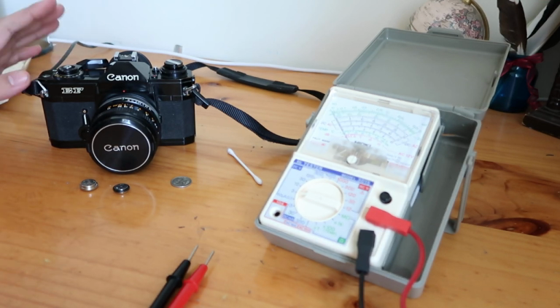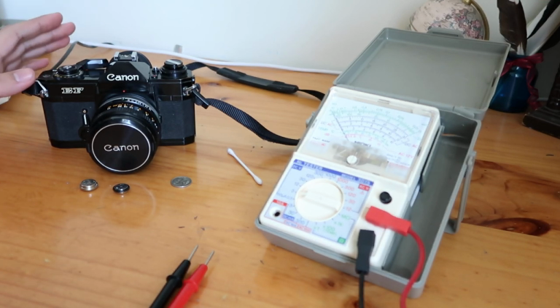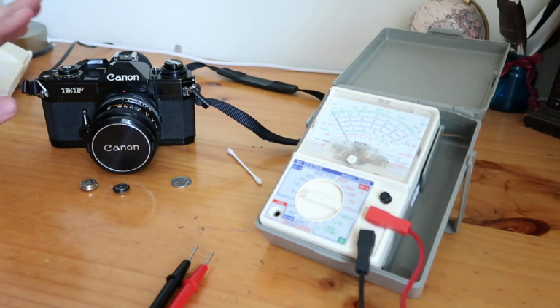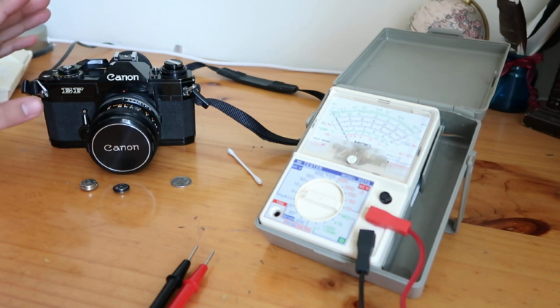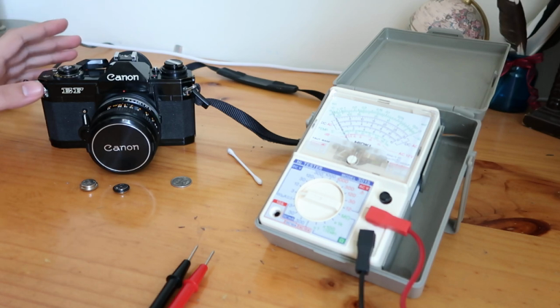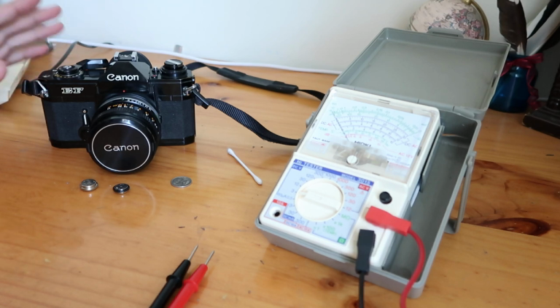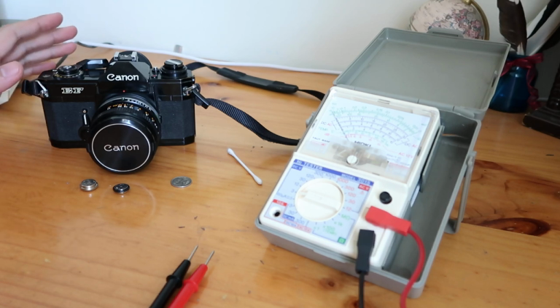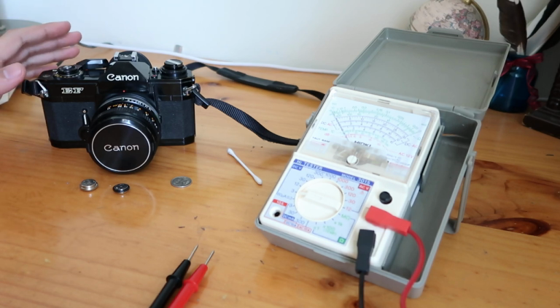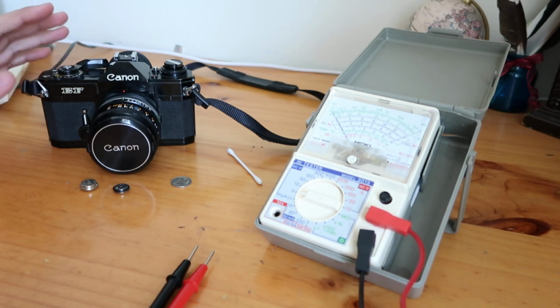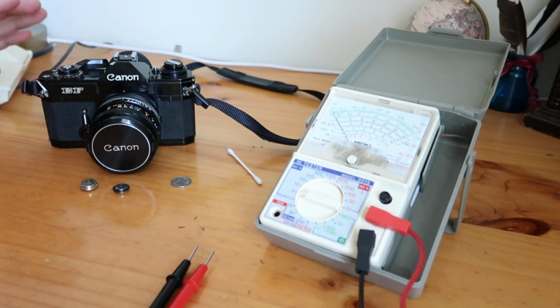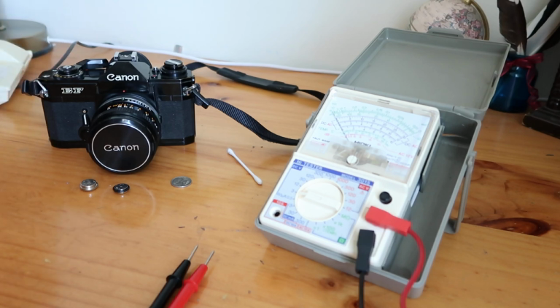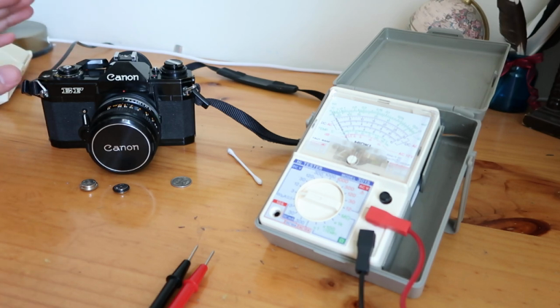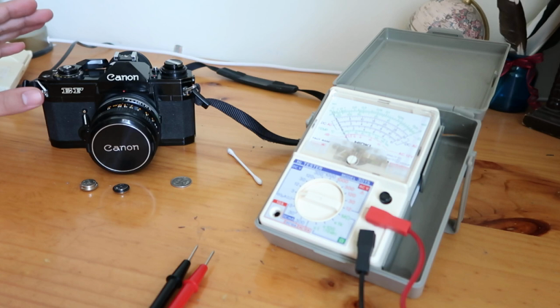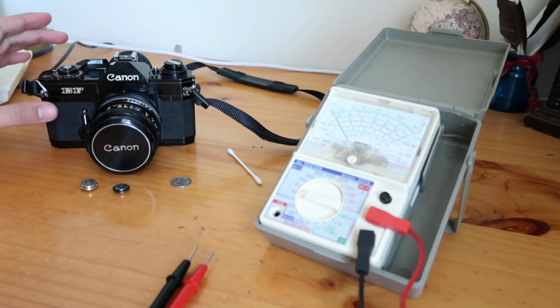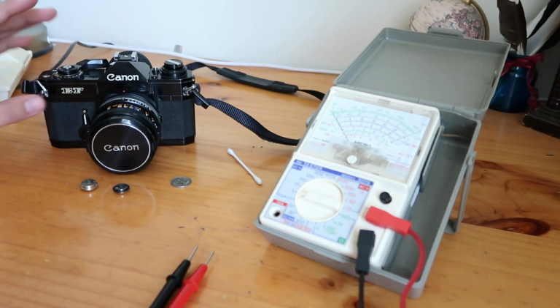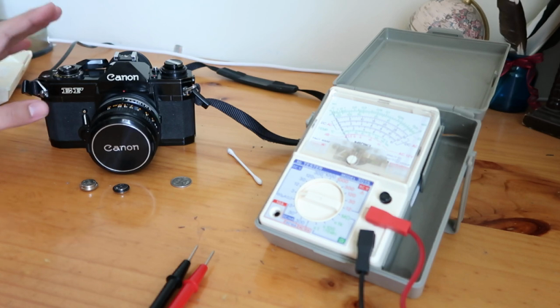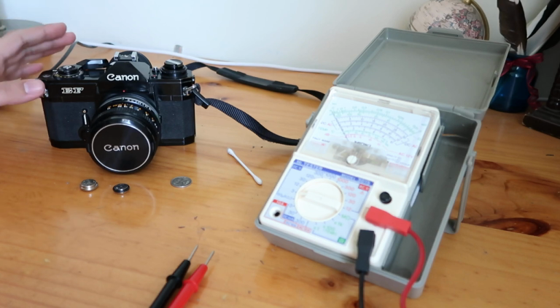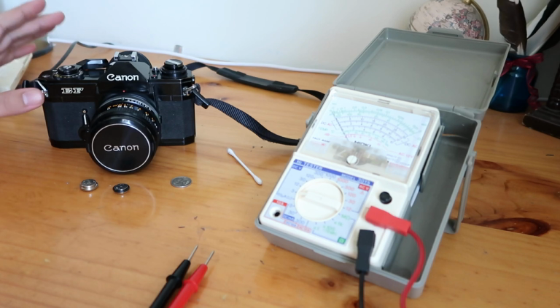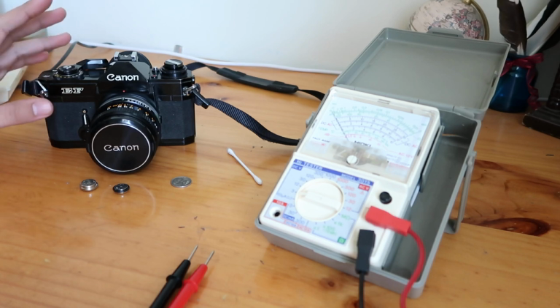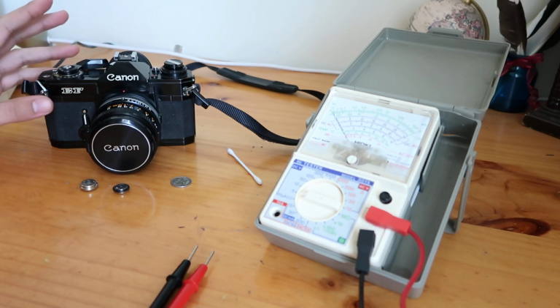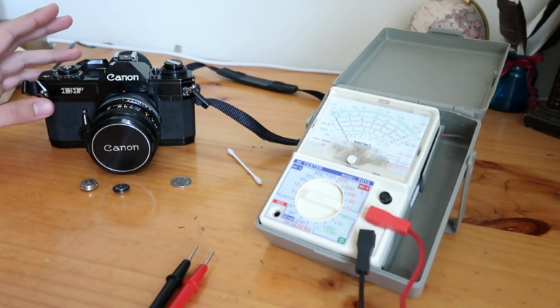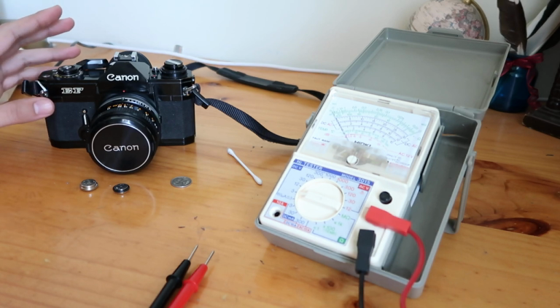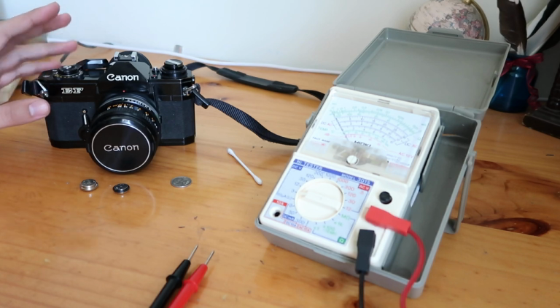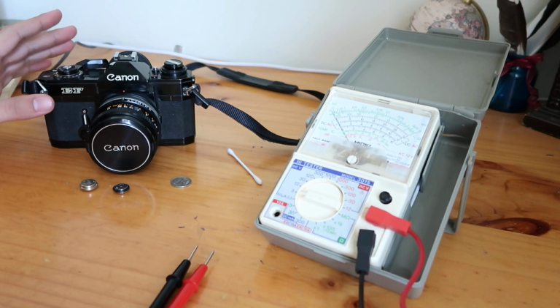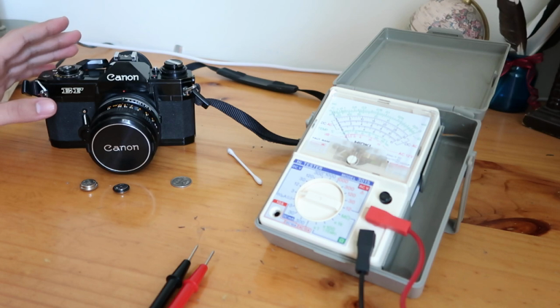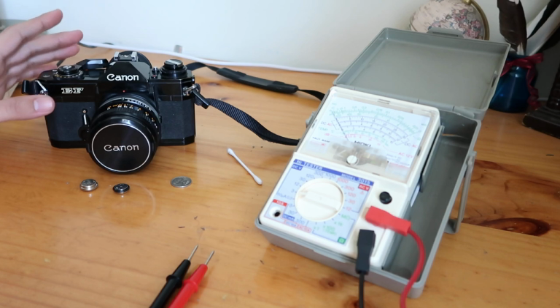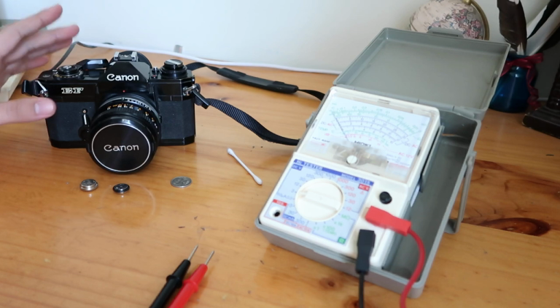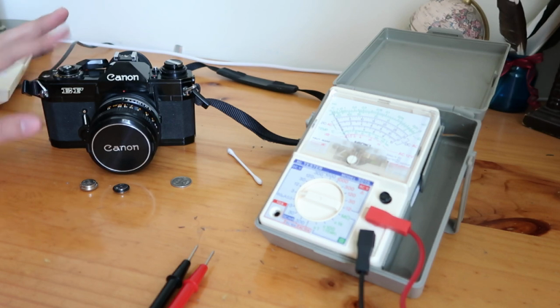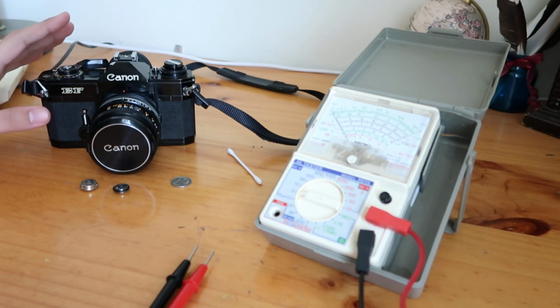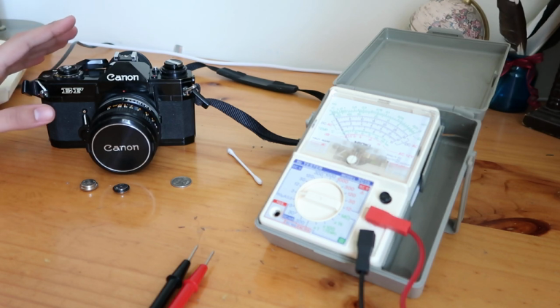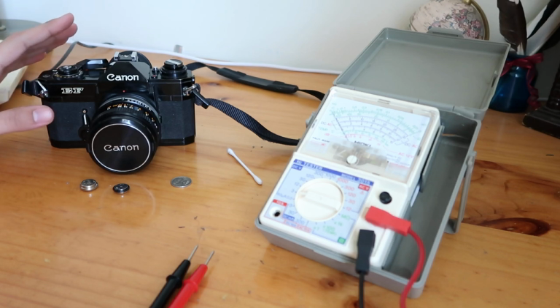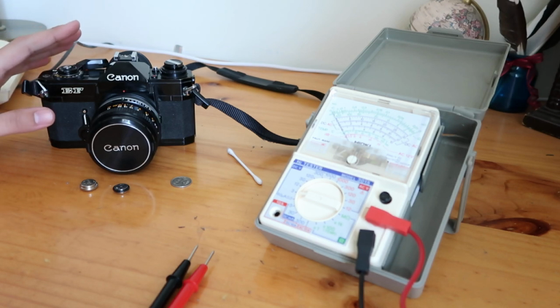Yesterday I got it out of the cupboard and the battery test light wouldn't come on anymore. I was quite worried at that point because these things are very hard to fix apparently or get fixed. The mechanism is apparently weird and complicated.